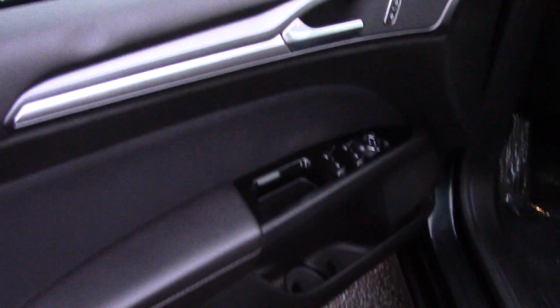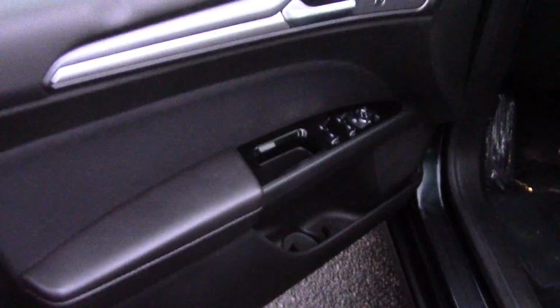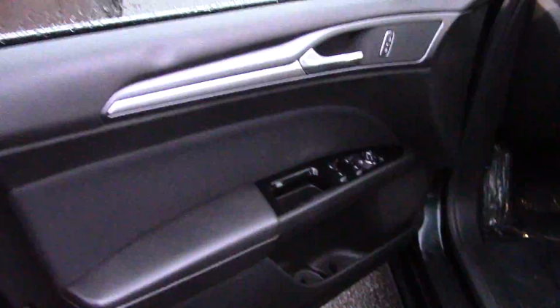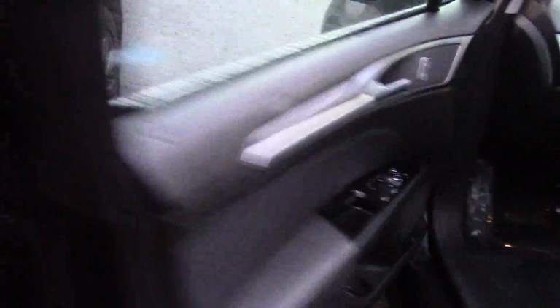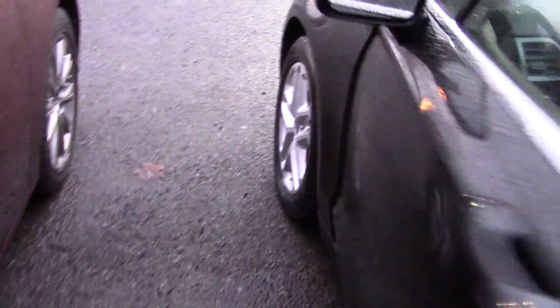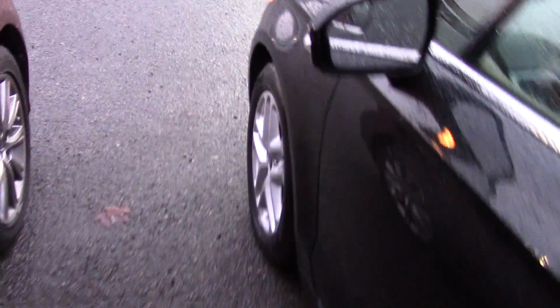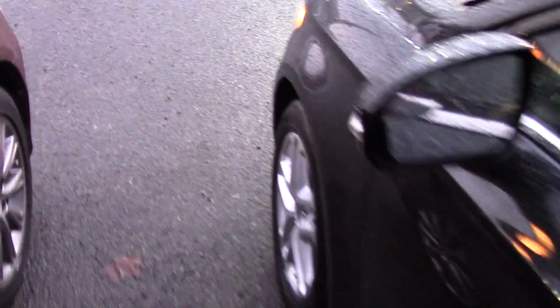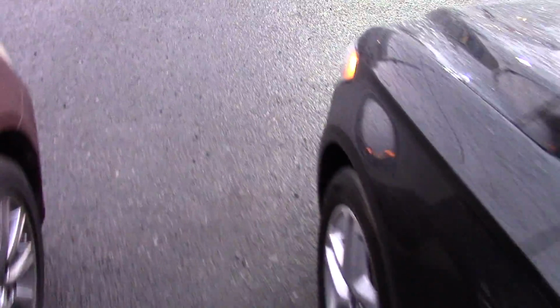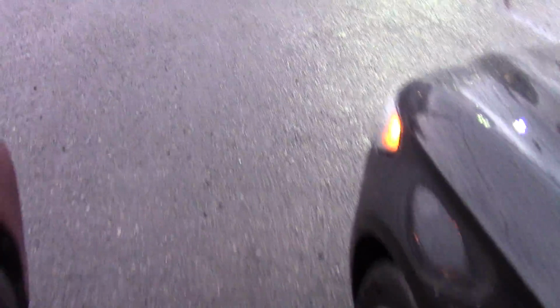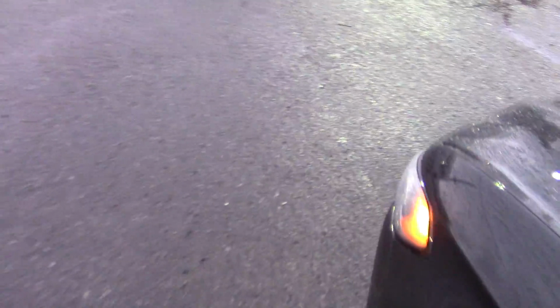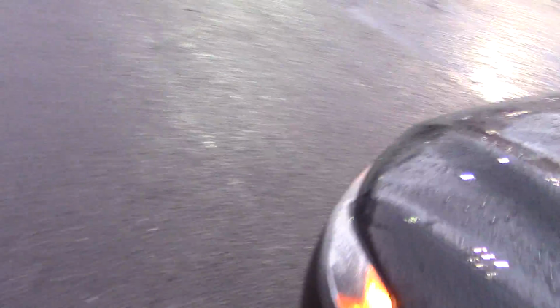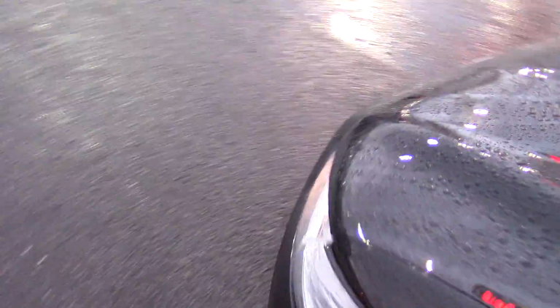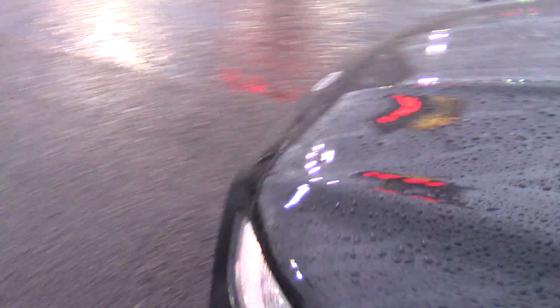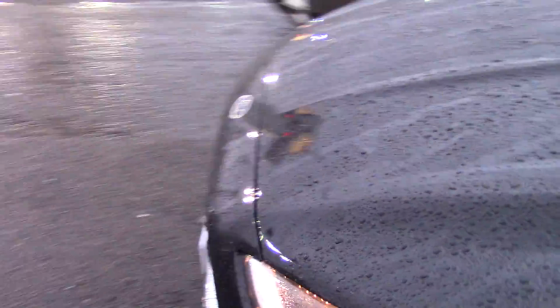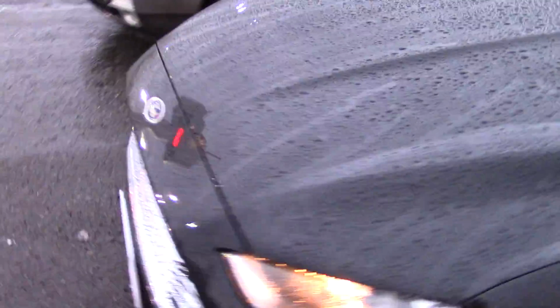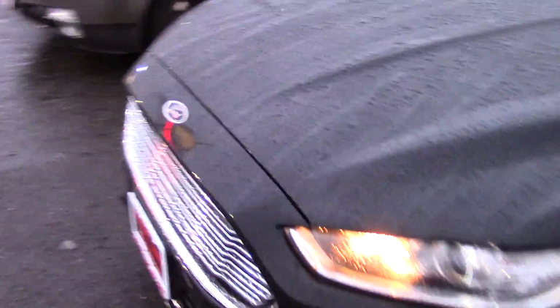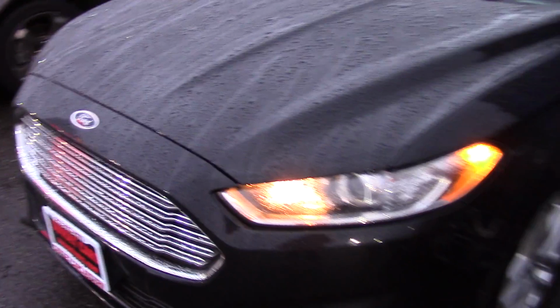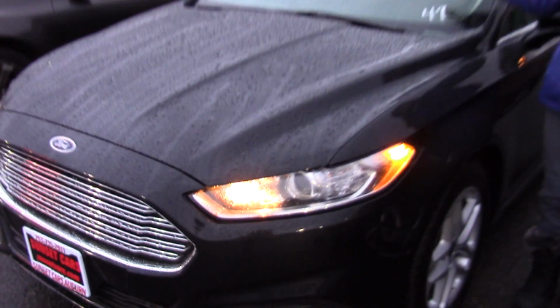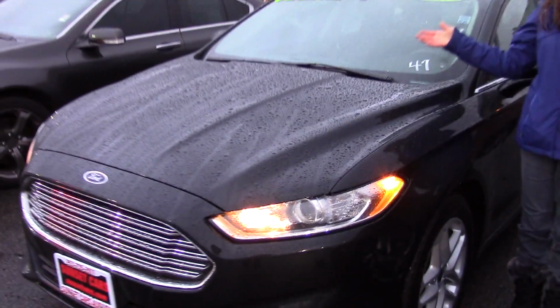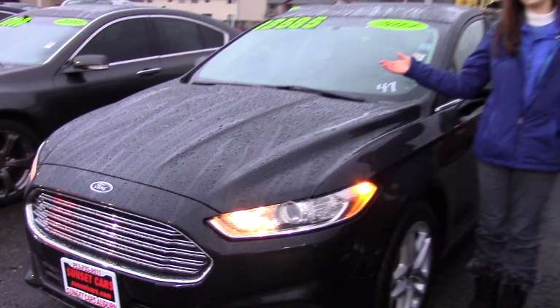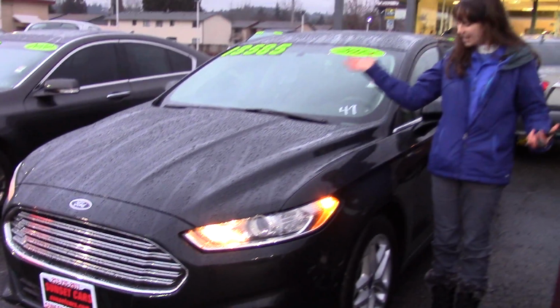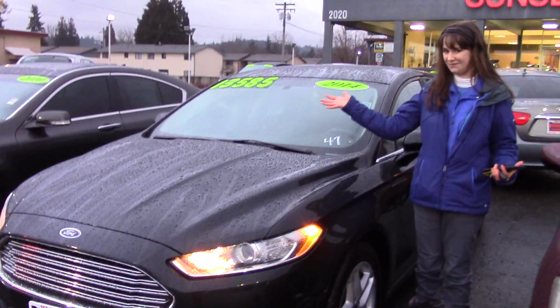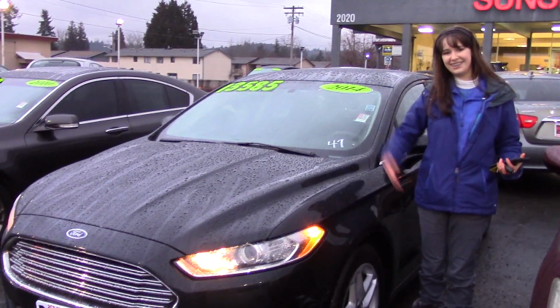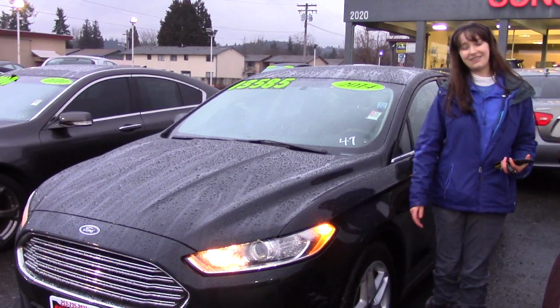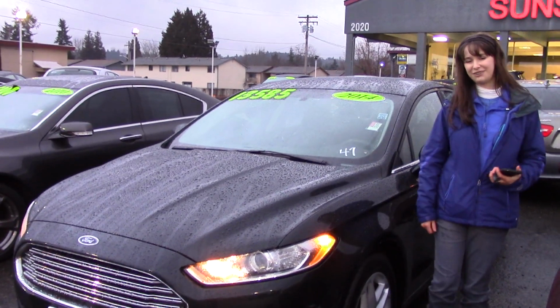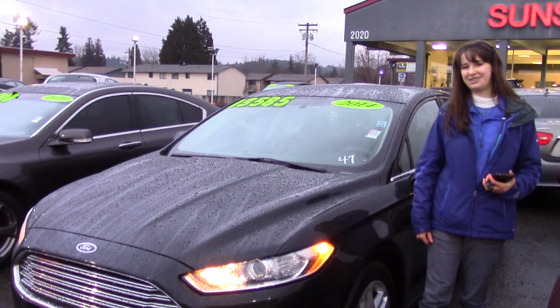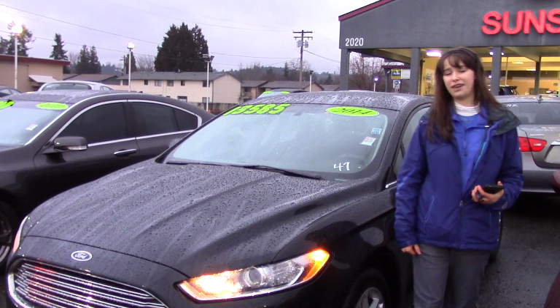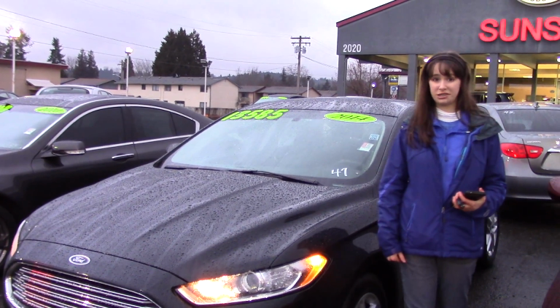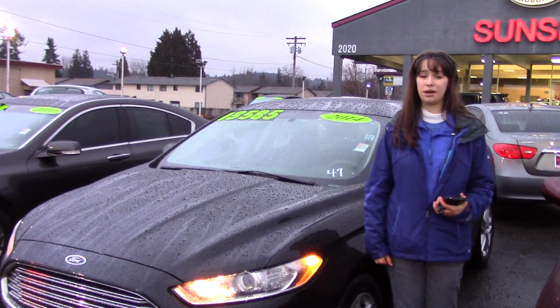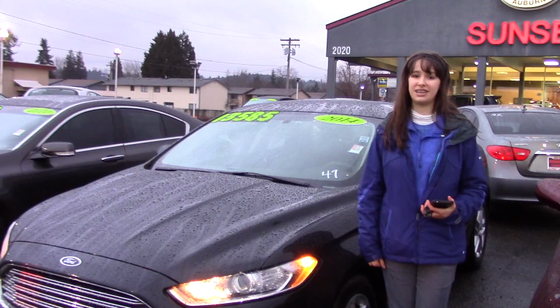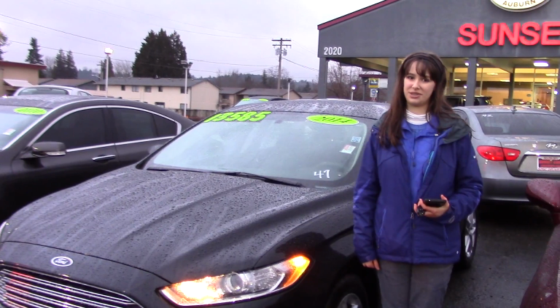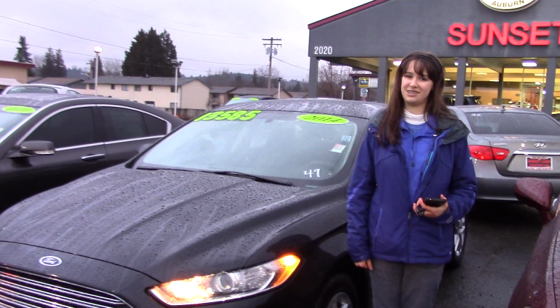Five-star crash test ratings to keep you and your family safe, and in addition to all of that, you get to drive around a car that looks as cool as this. It's awesome. Come and take it for a test drive, and make sure when you come in, you tell them Jordan sent you.